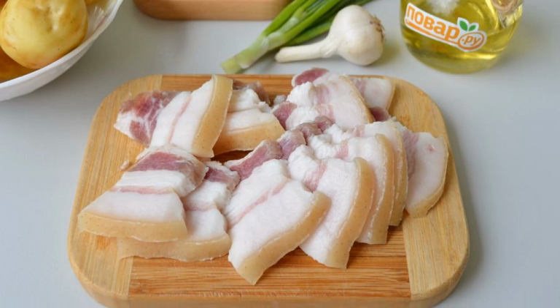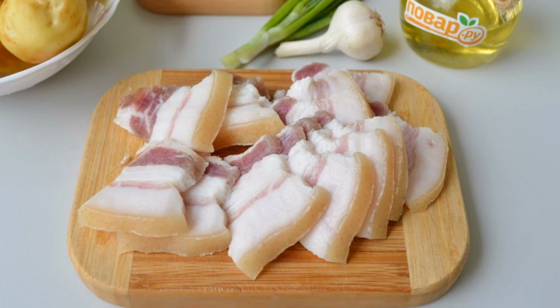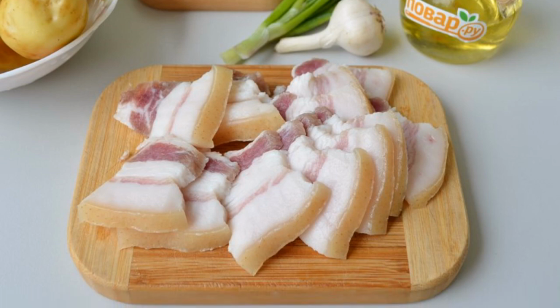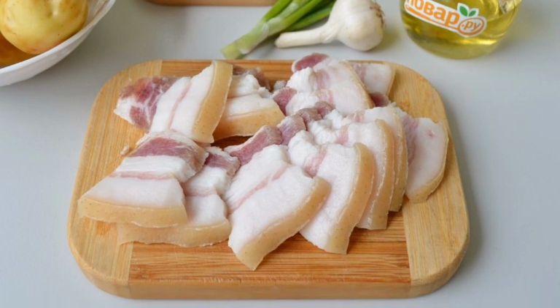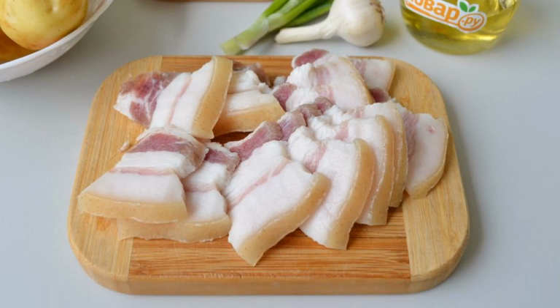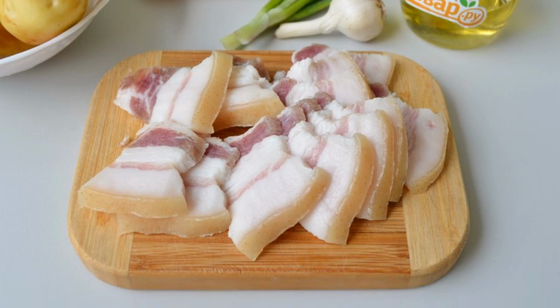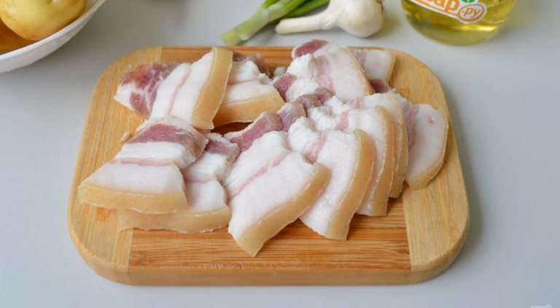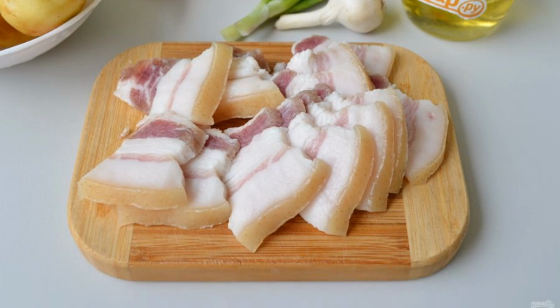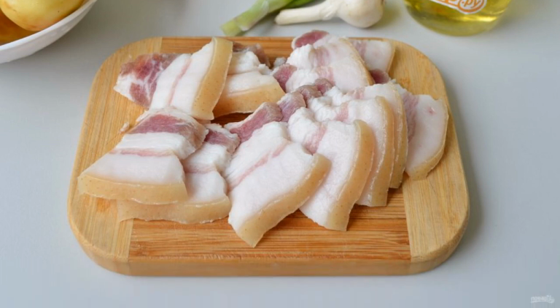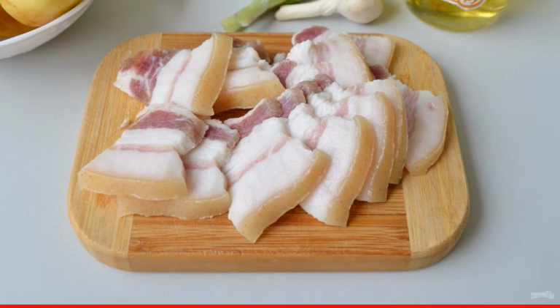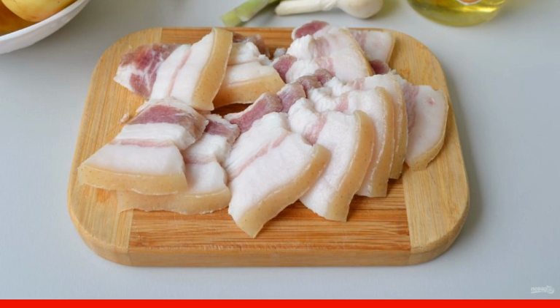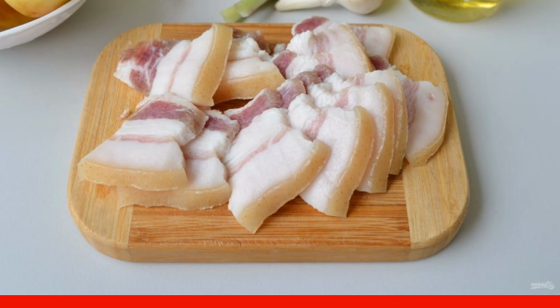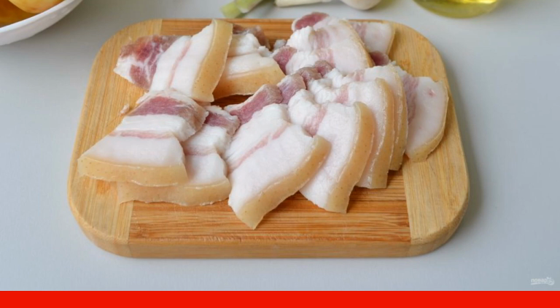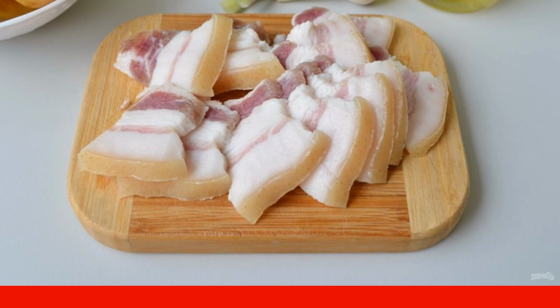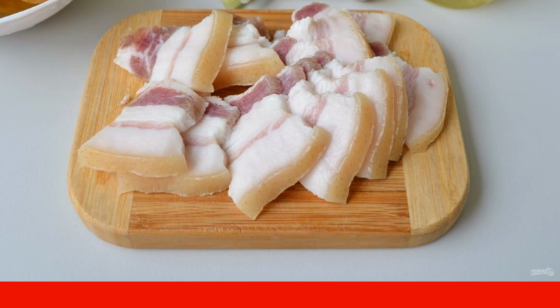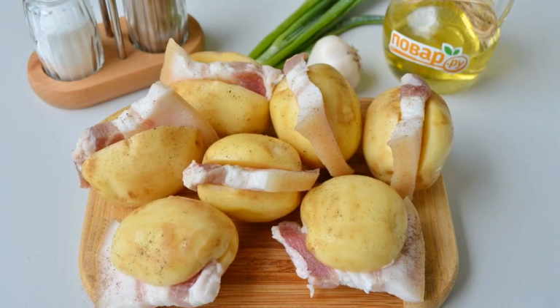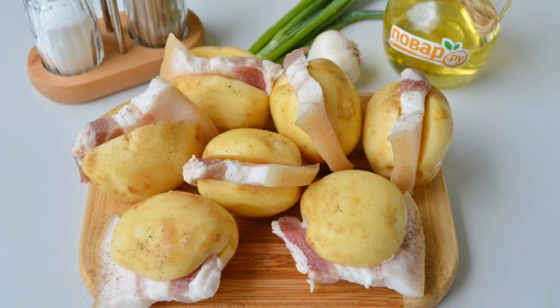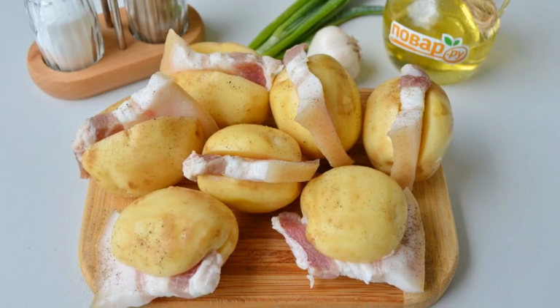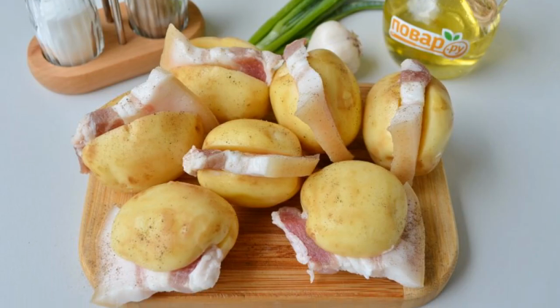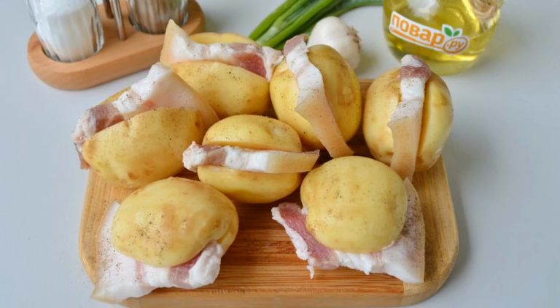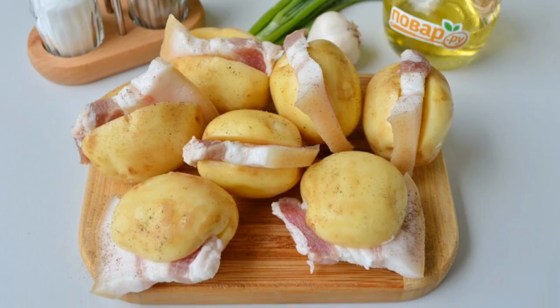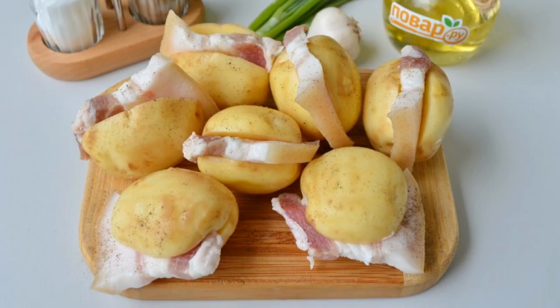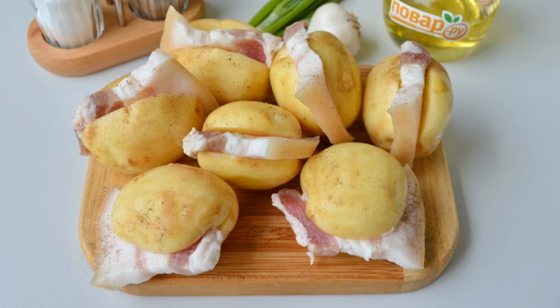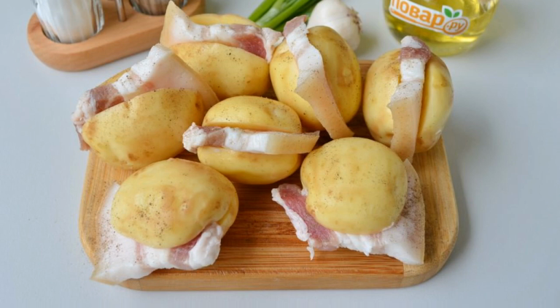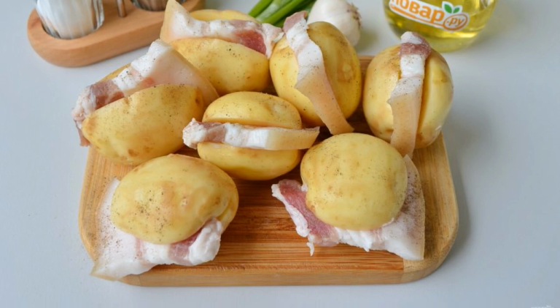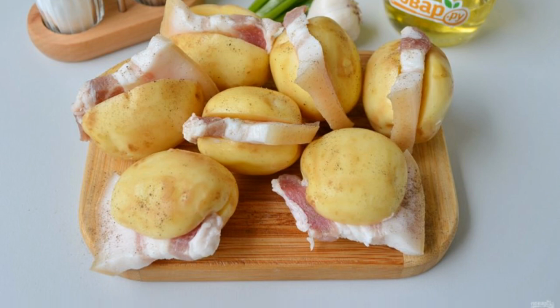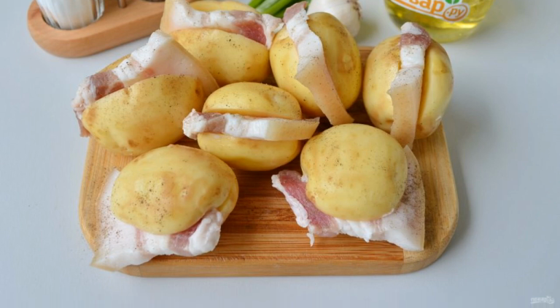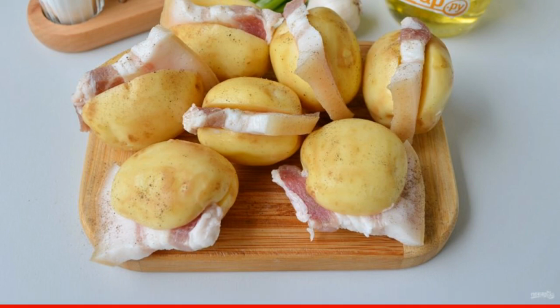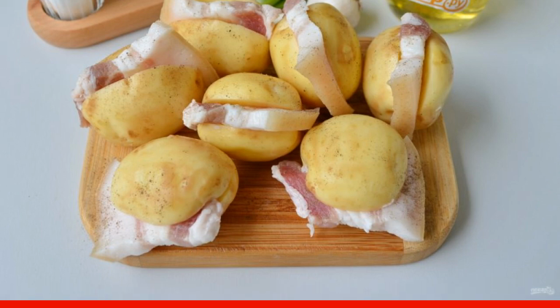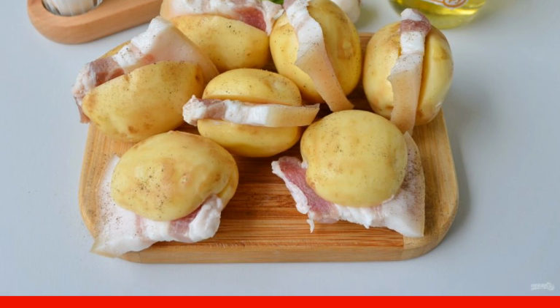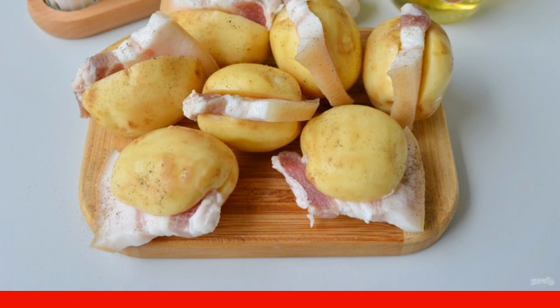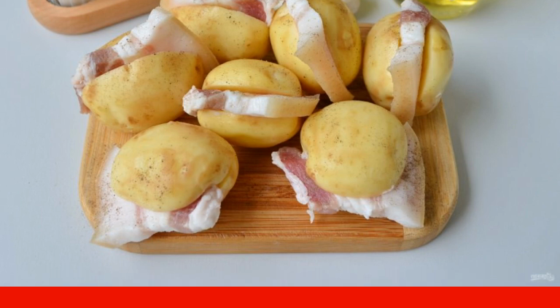Step two: cut the fat into pieces up to one centimeter thick. Too thin fat will burn in an hour in the oven. Step three: cut the potatoes into halves without cutting to the end — you can make a wedge-shaped incision to insert a piece of fat.